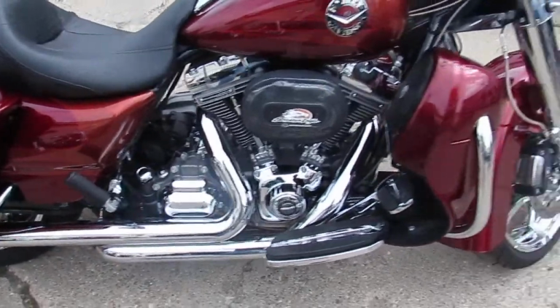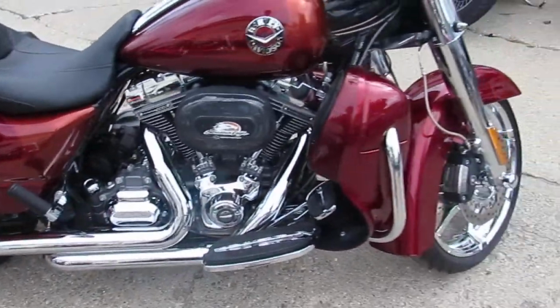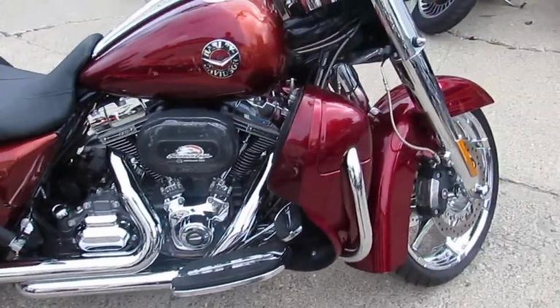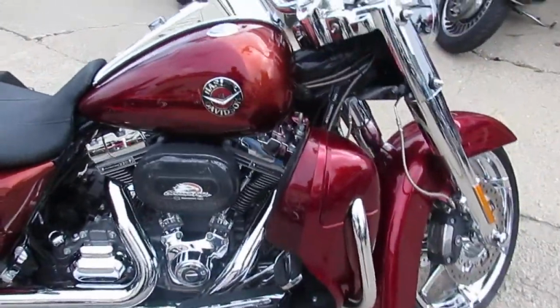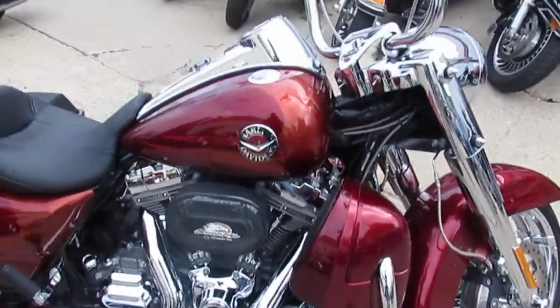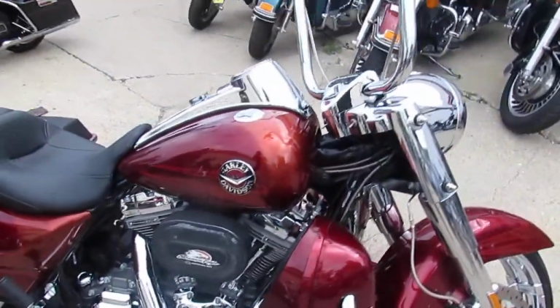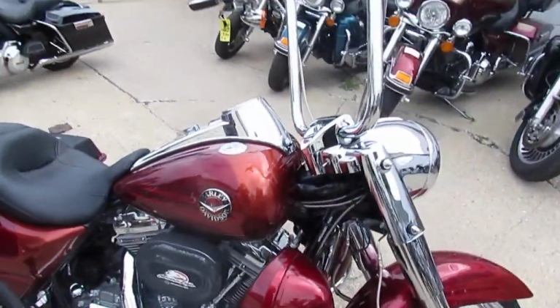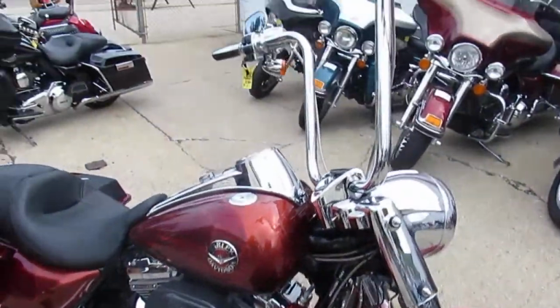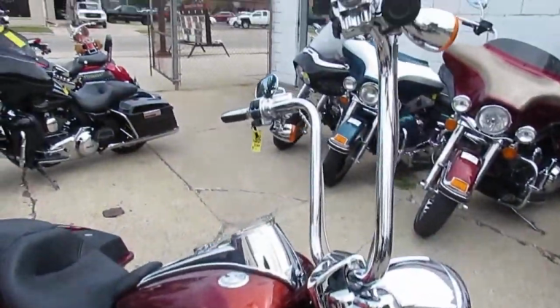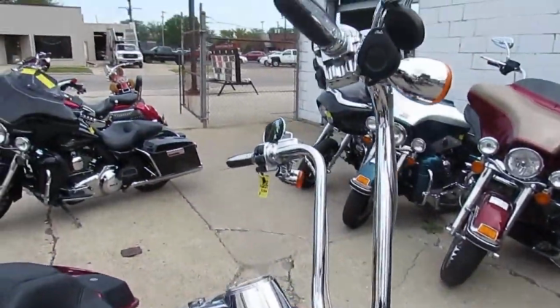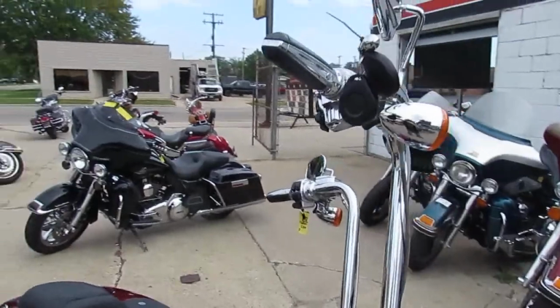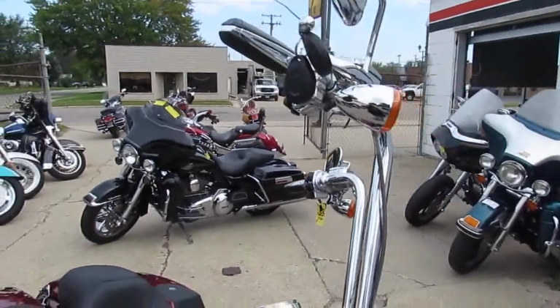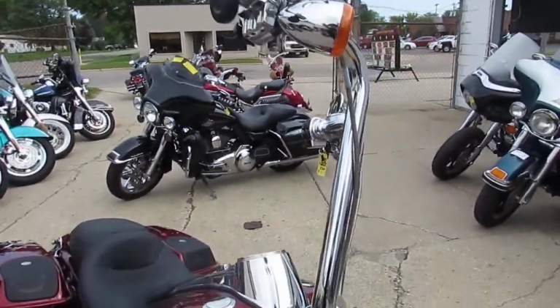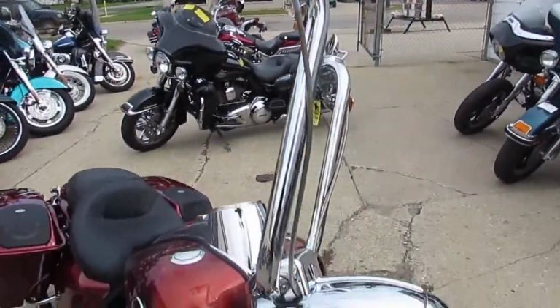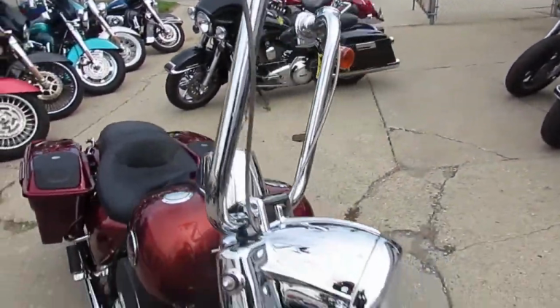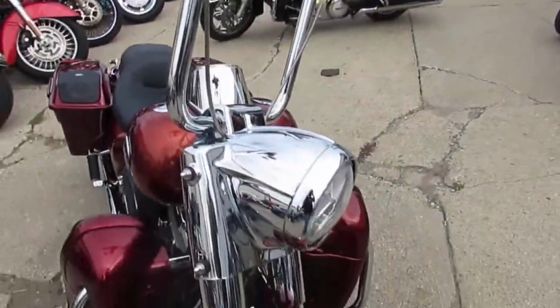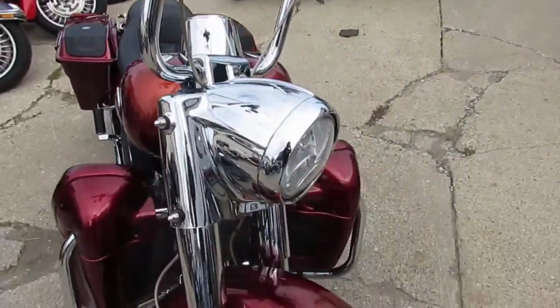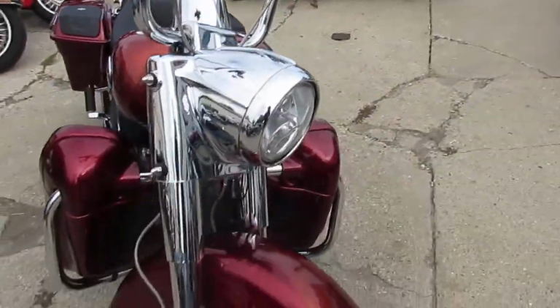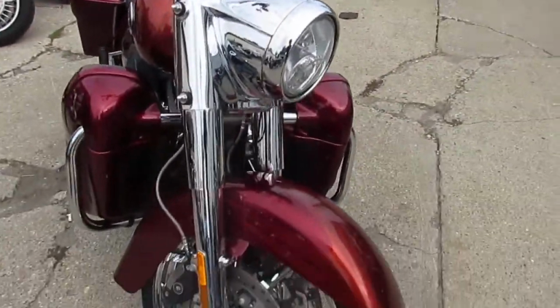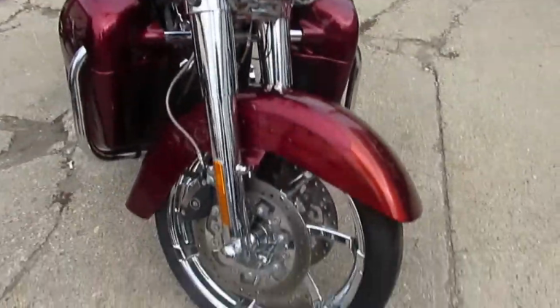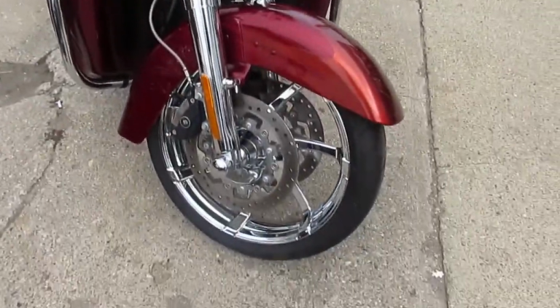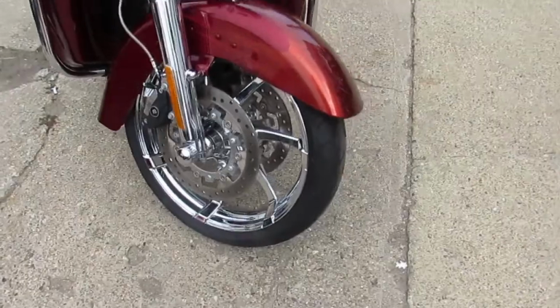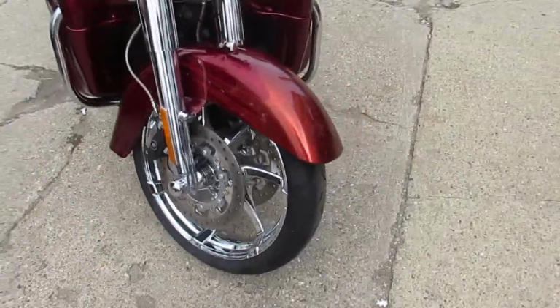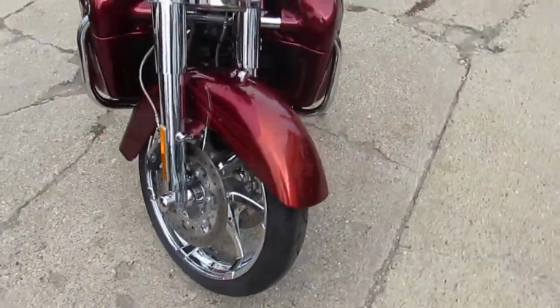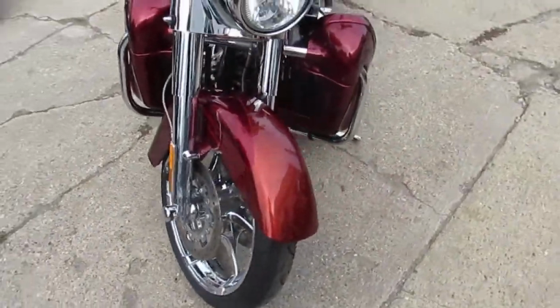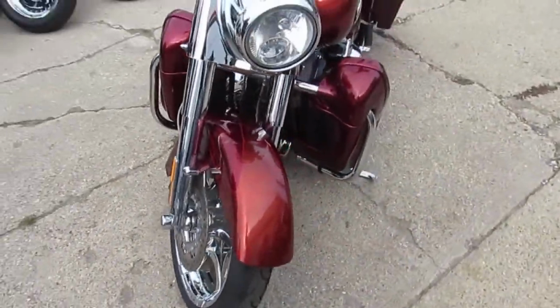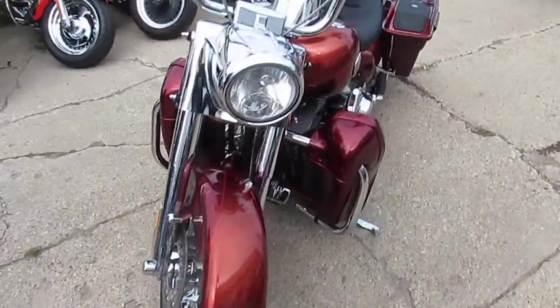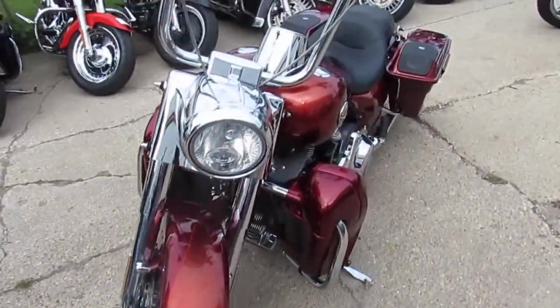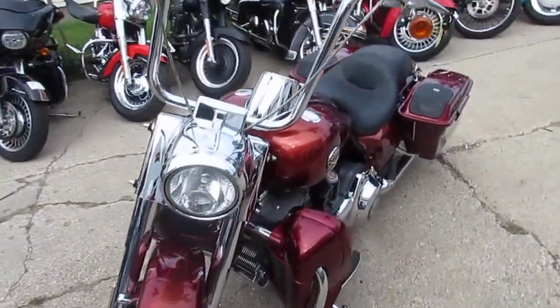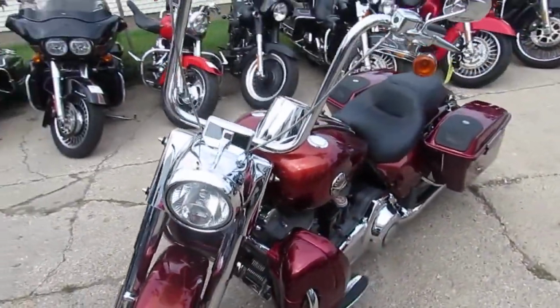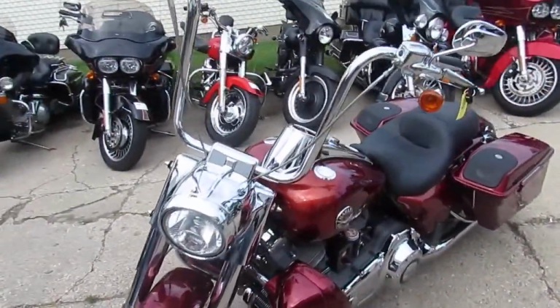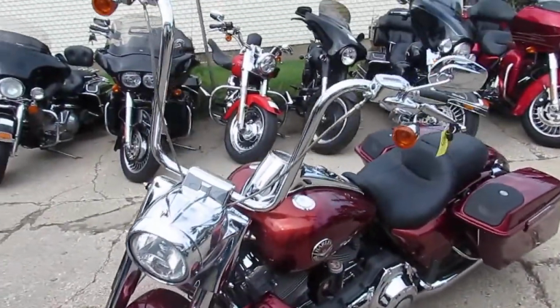The Vance & Hines exhaust make this CVO Road King sound as cool as it looks. It's a nice clean bike — only 16,975 miles on this 2013 CVO Road King.